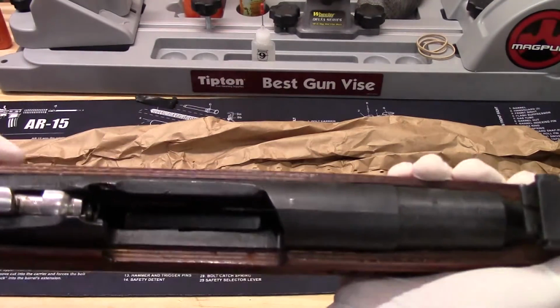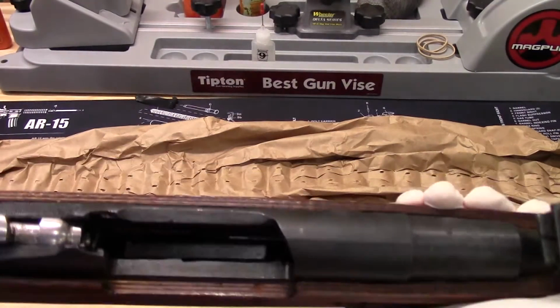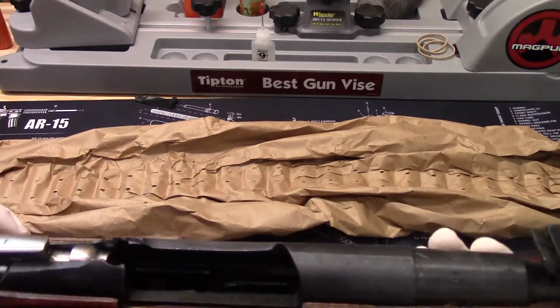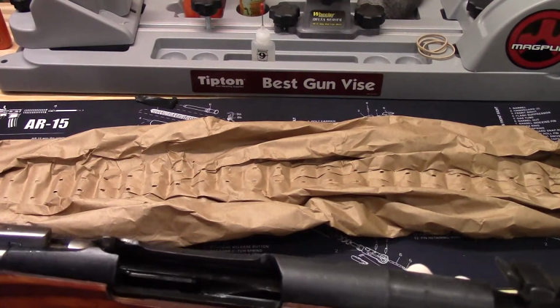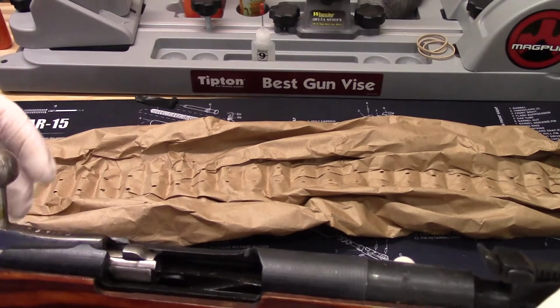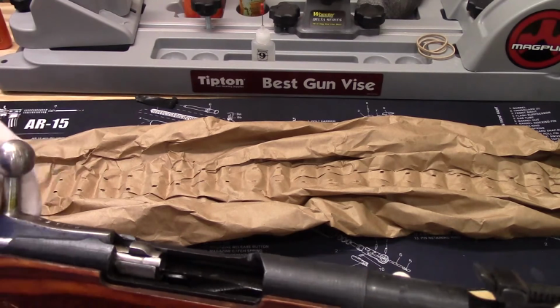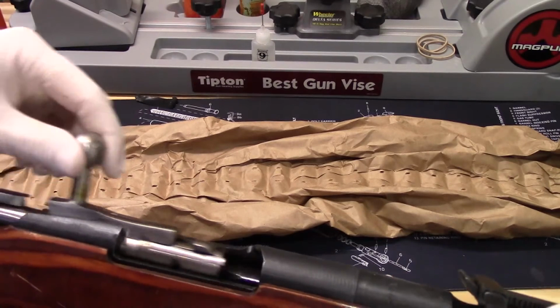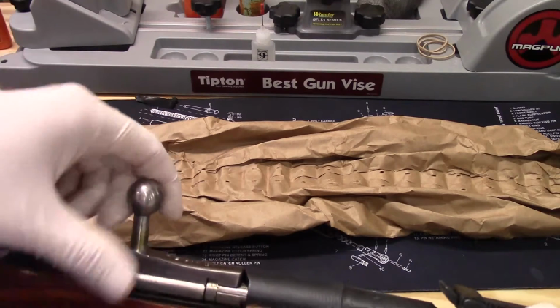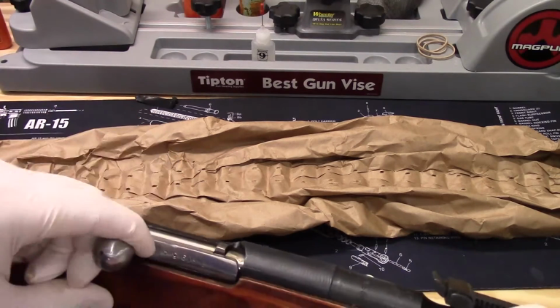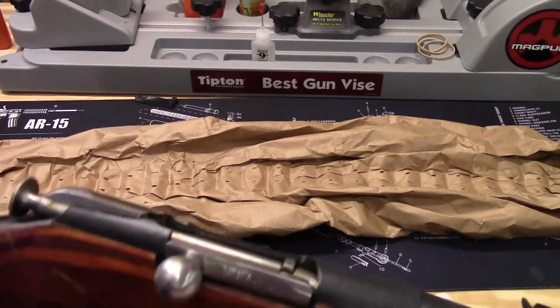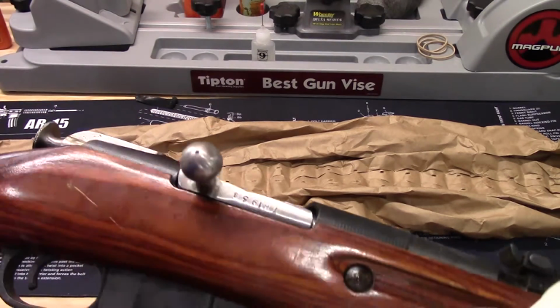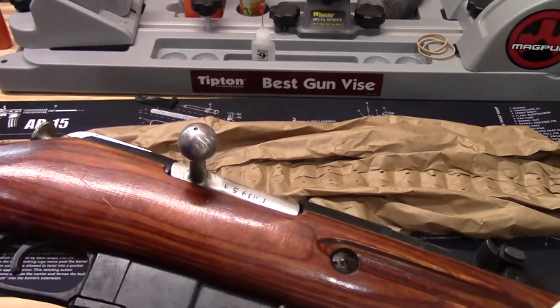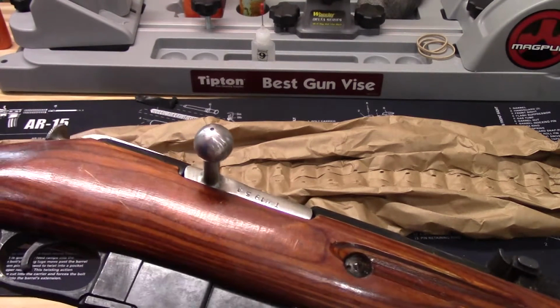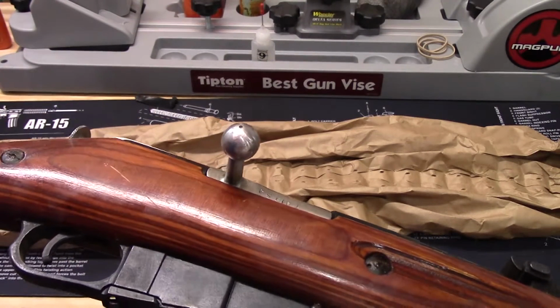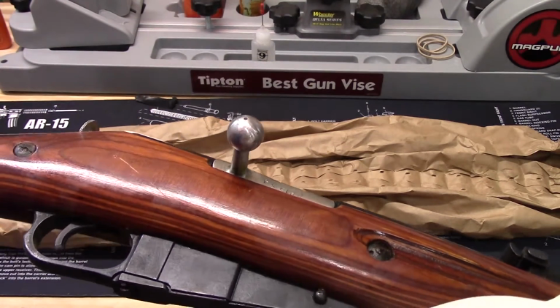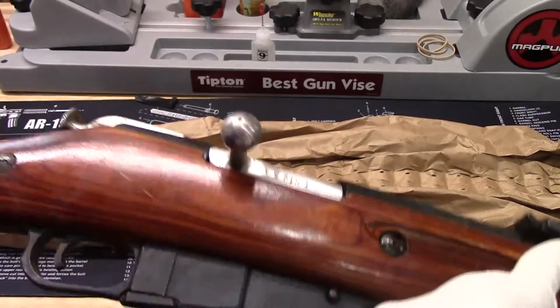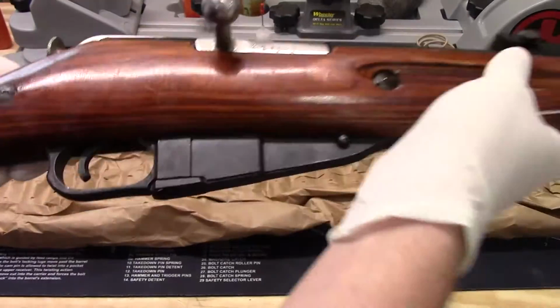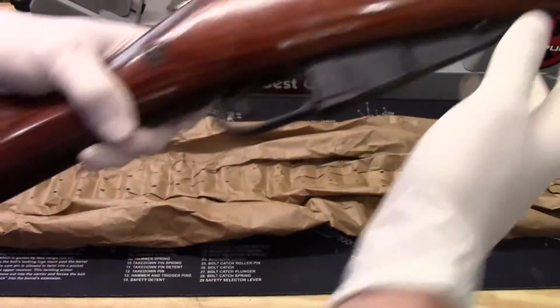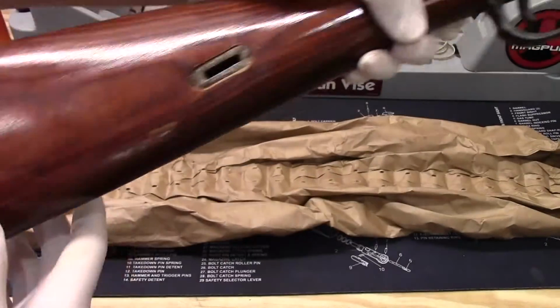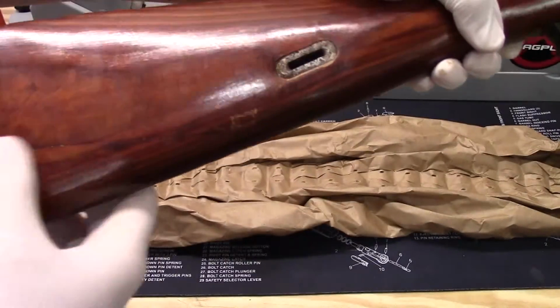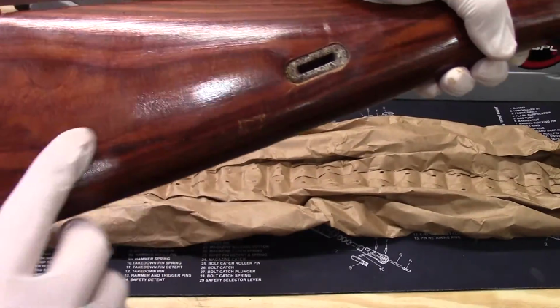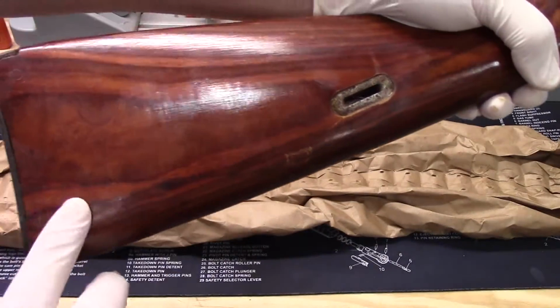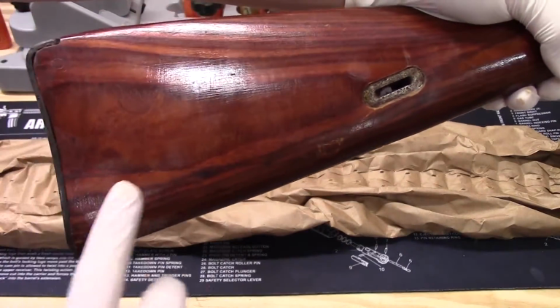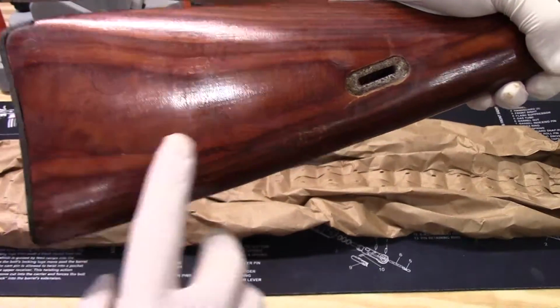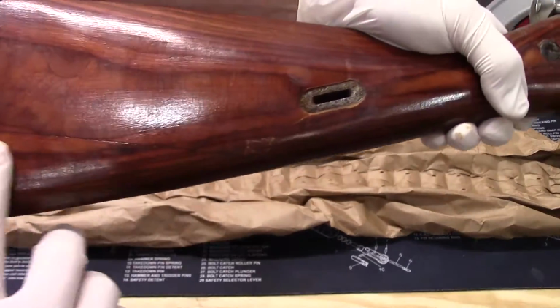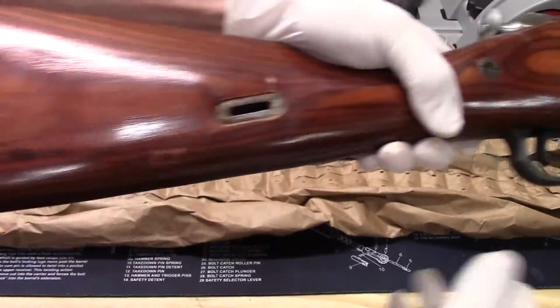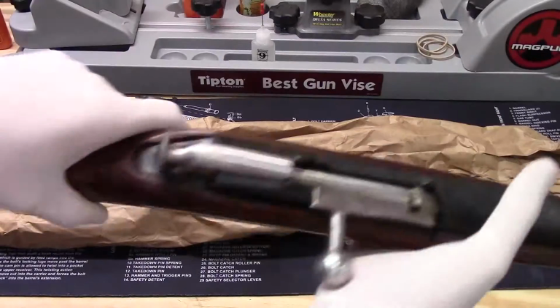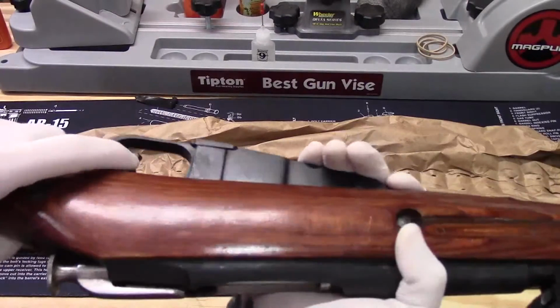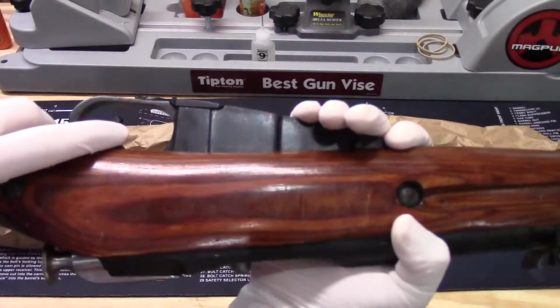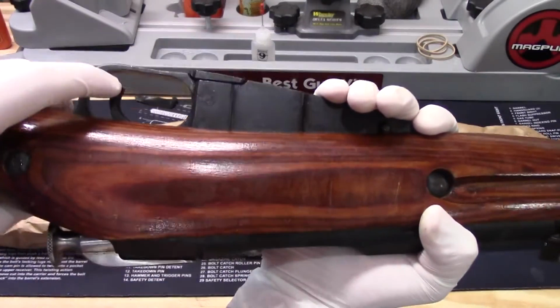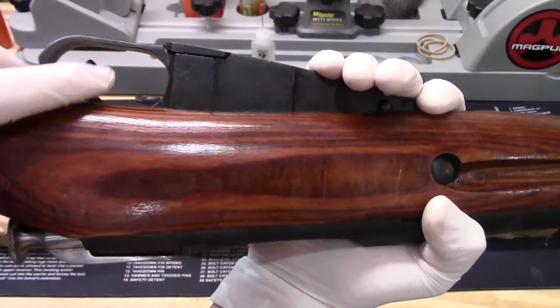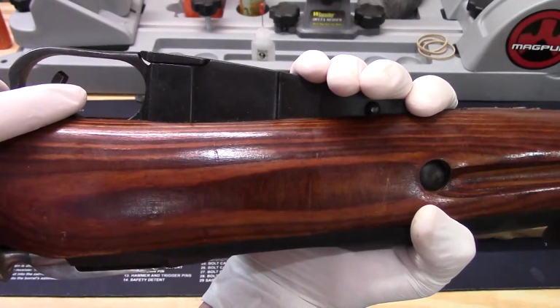Checking inside — there is a light coat of cosmoline on there, but nothing too crazy. You can tell that there was a crack repair in the stock right there, which is typical of the Arsenal refinished ones.